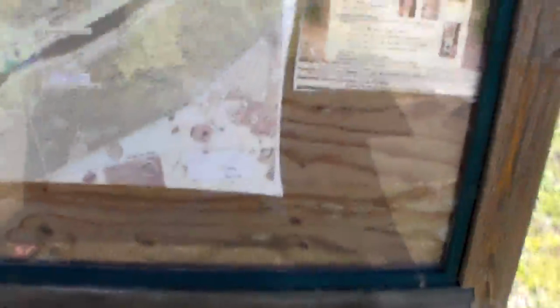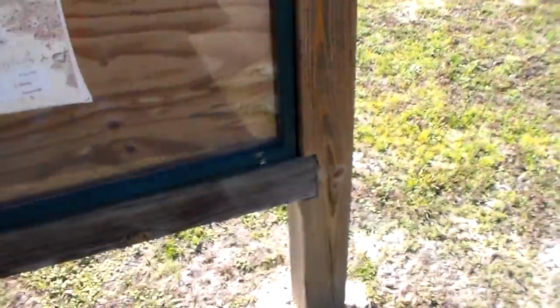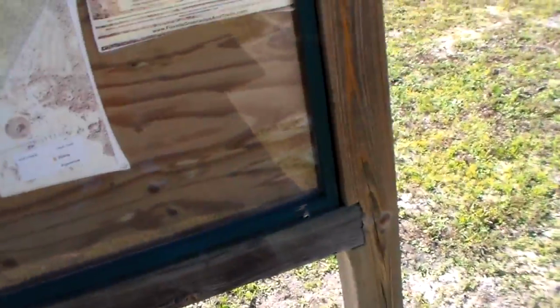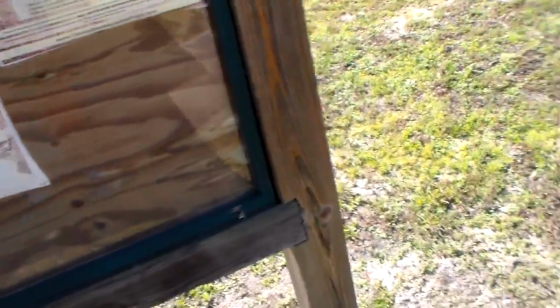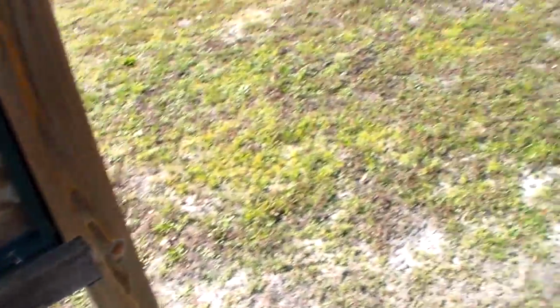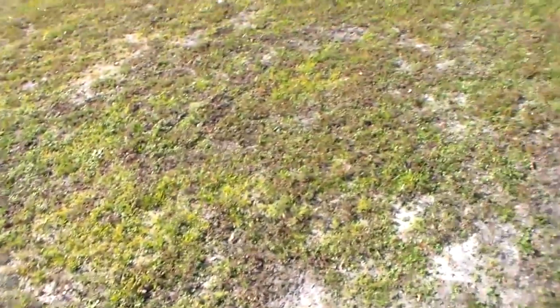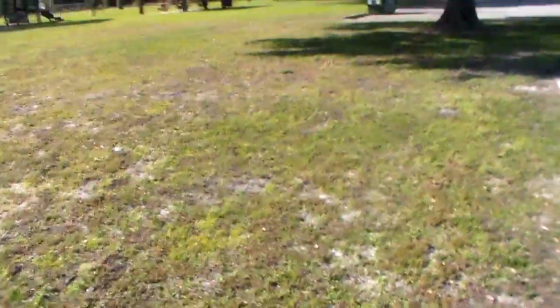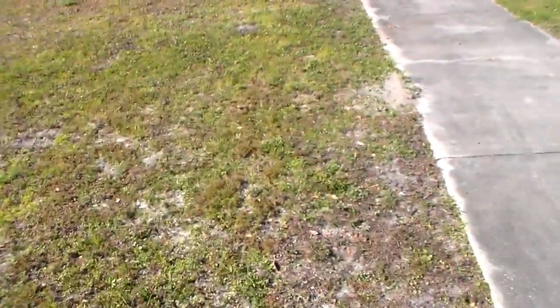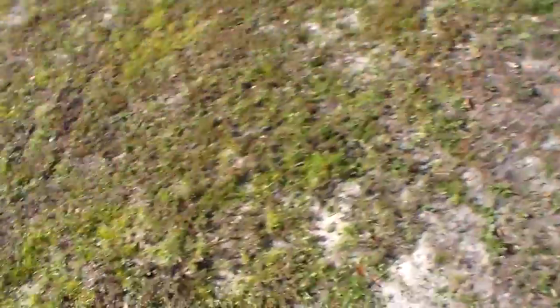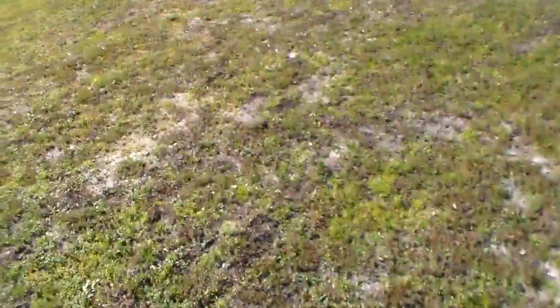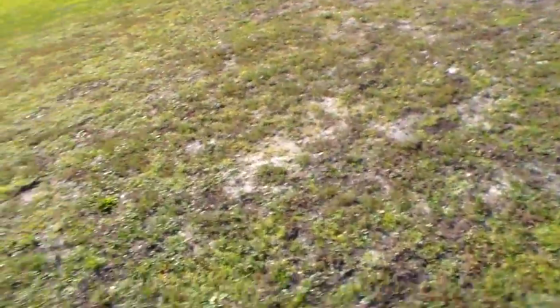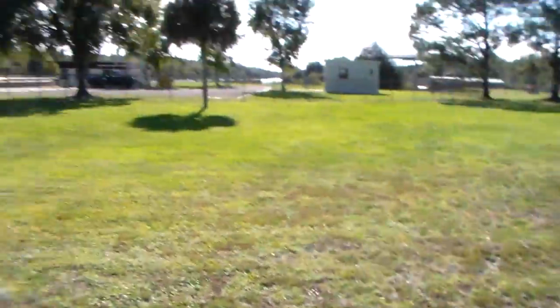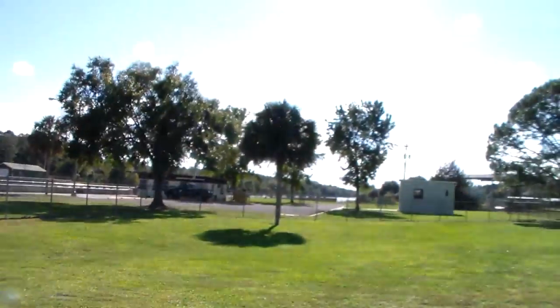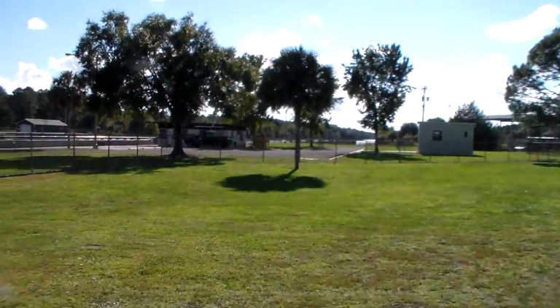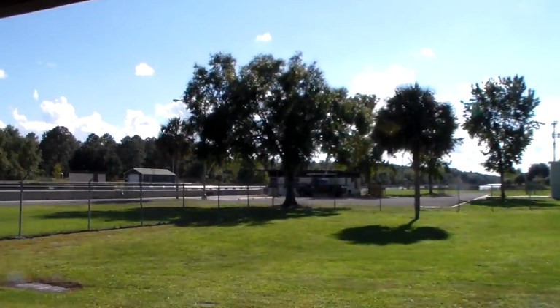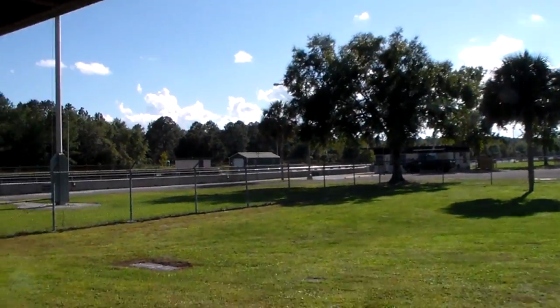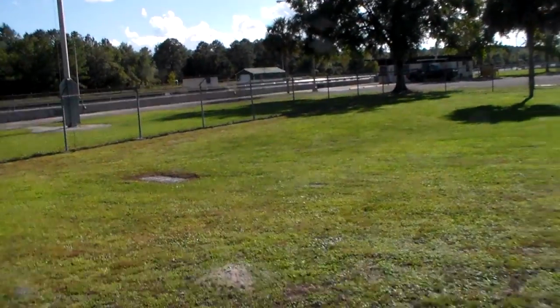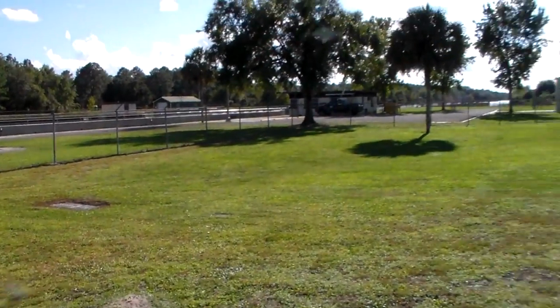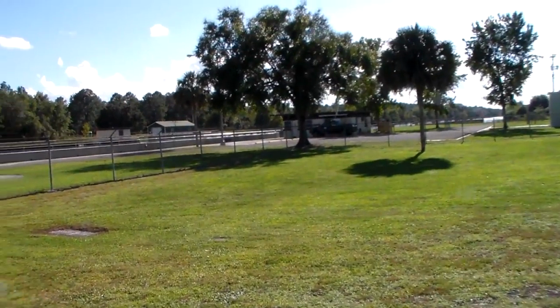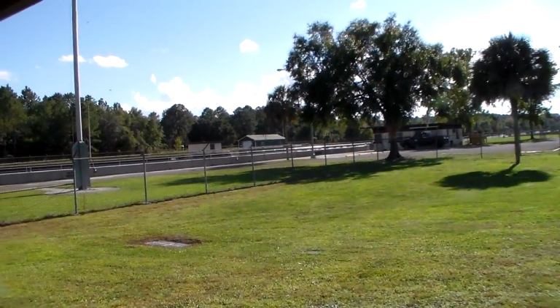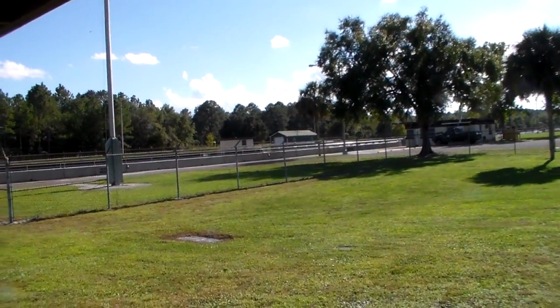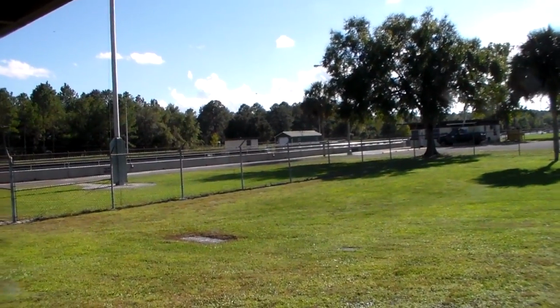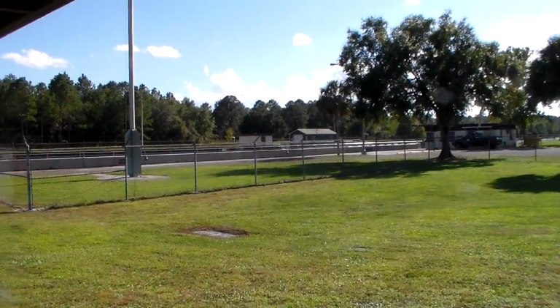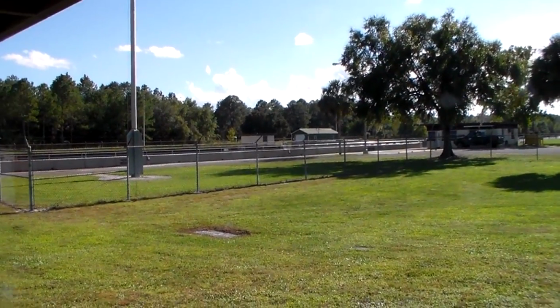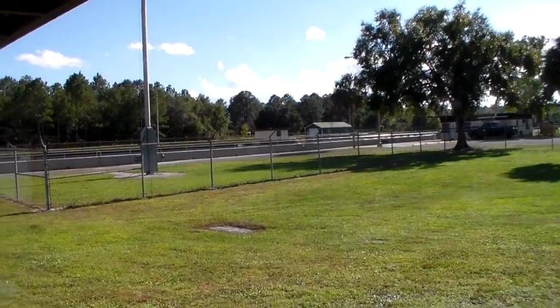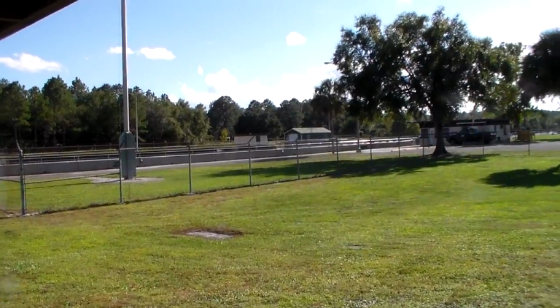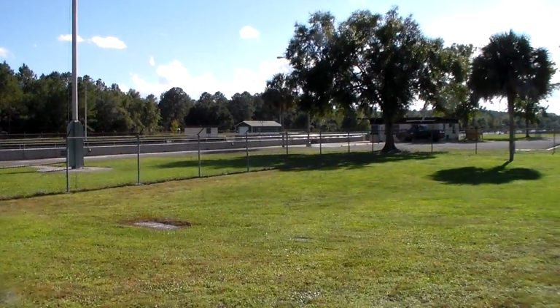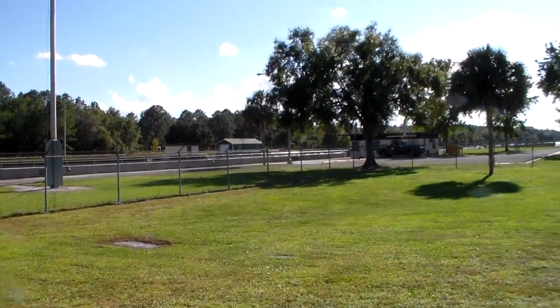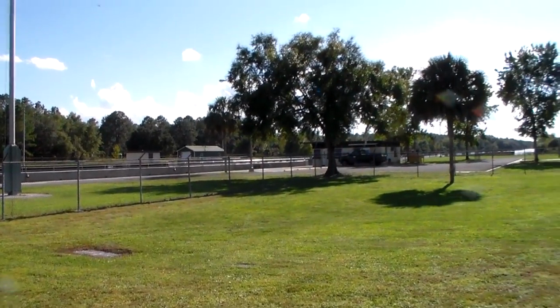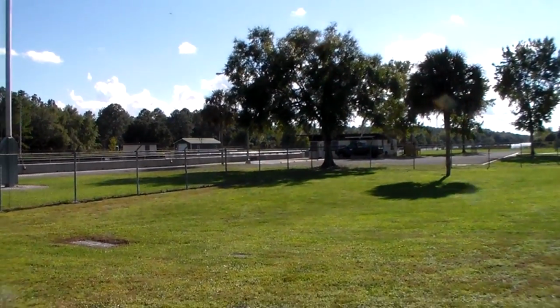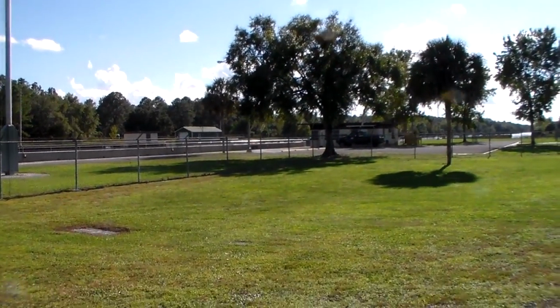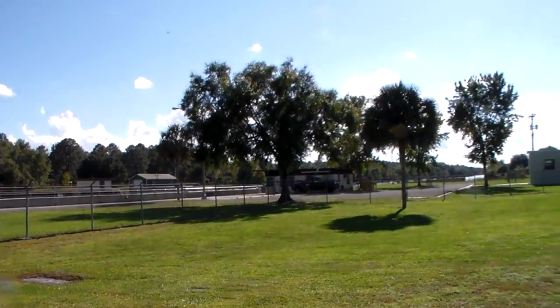Anyway, we're going to do some more research on it and we'll post what we find. We are about 15-20 miles north of Salt Springs.